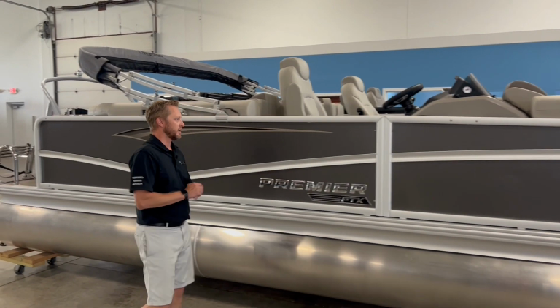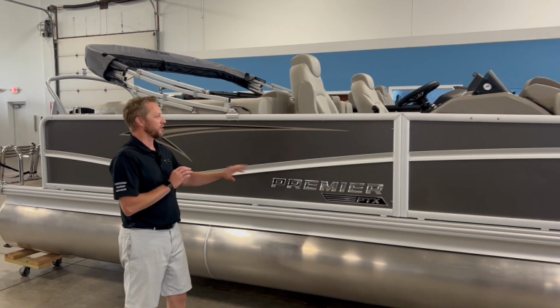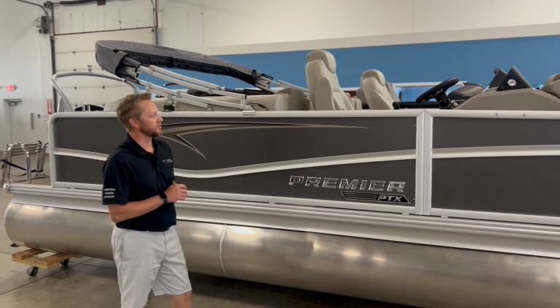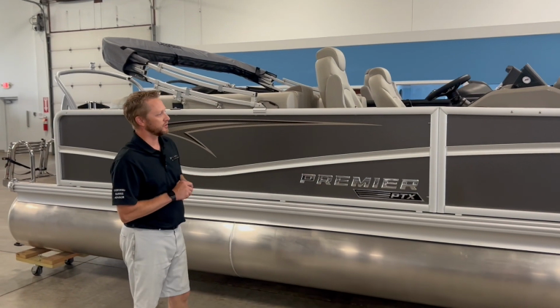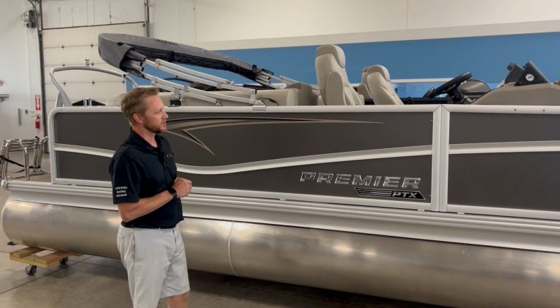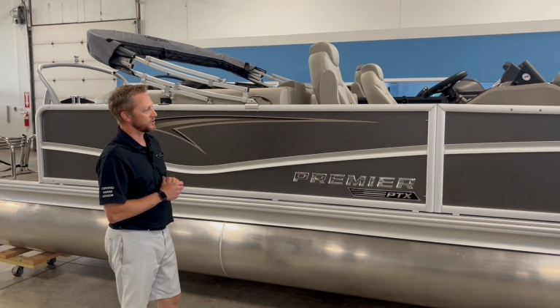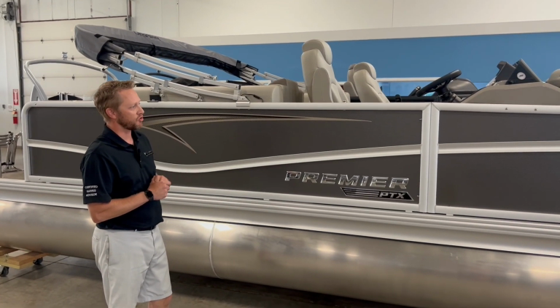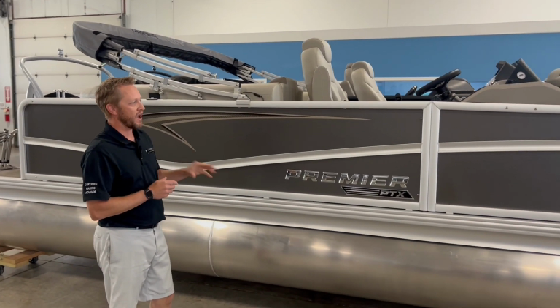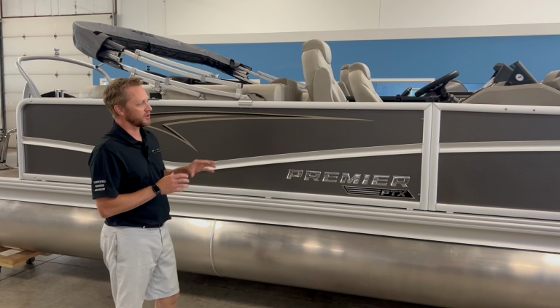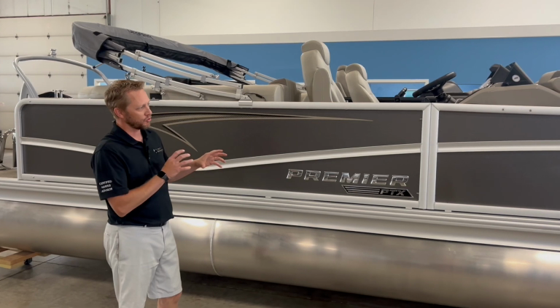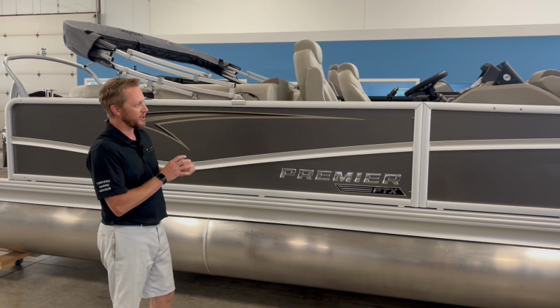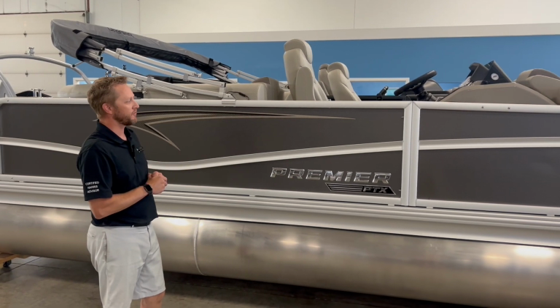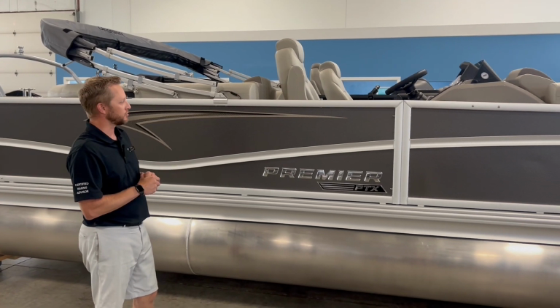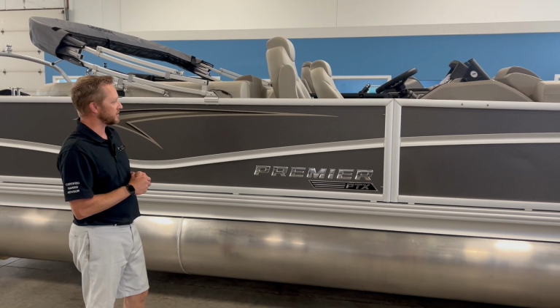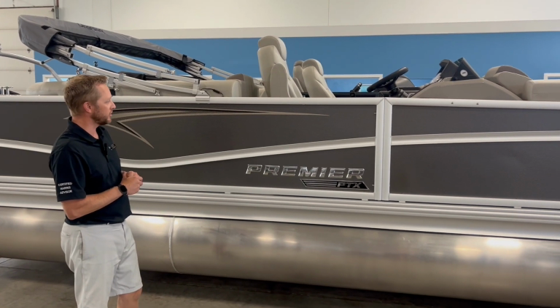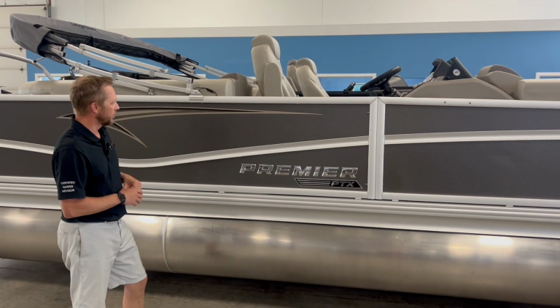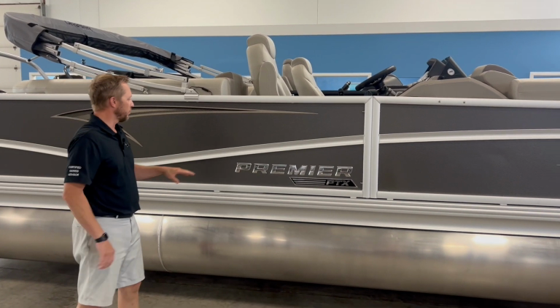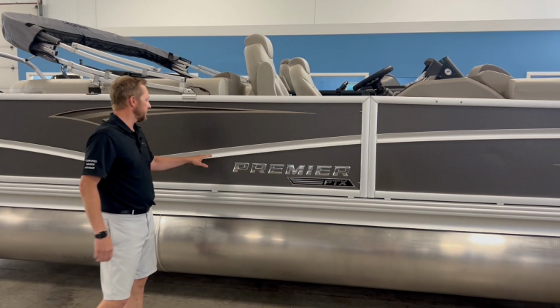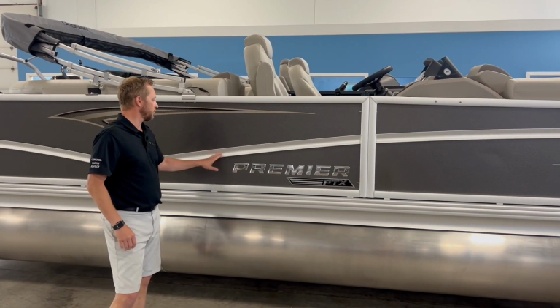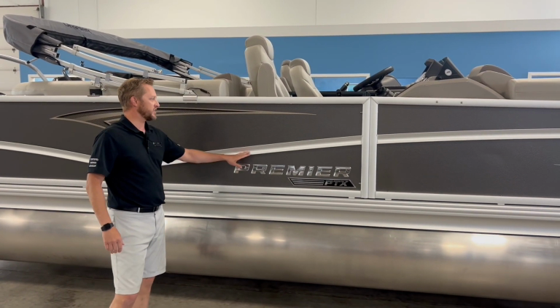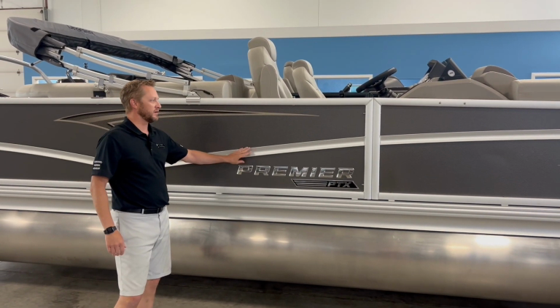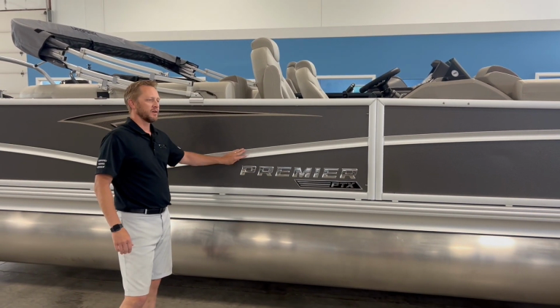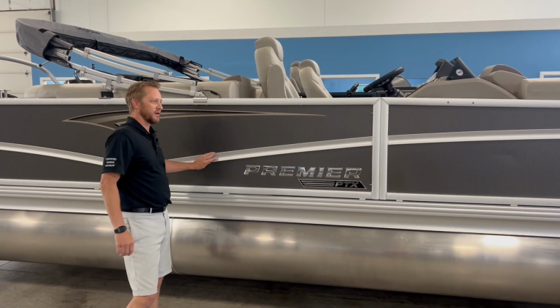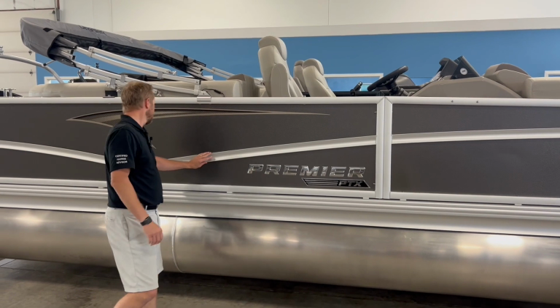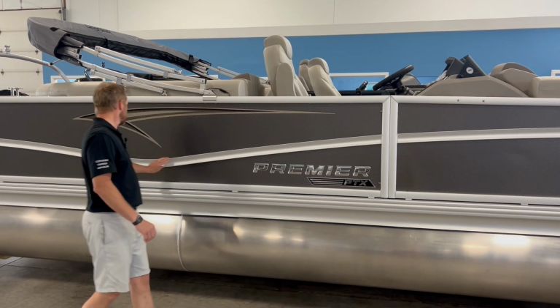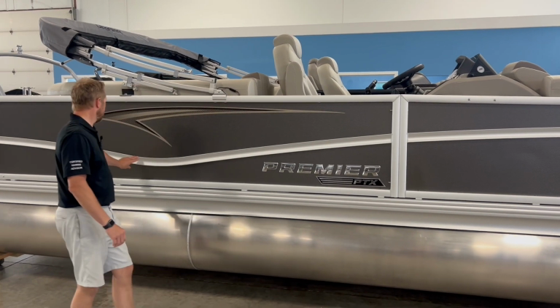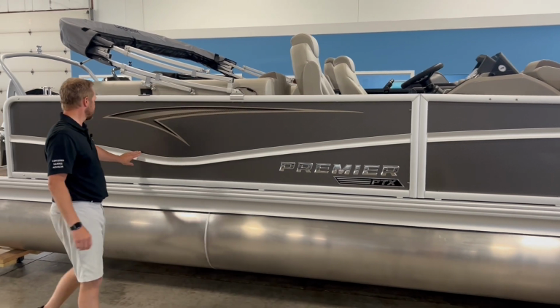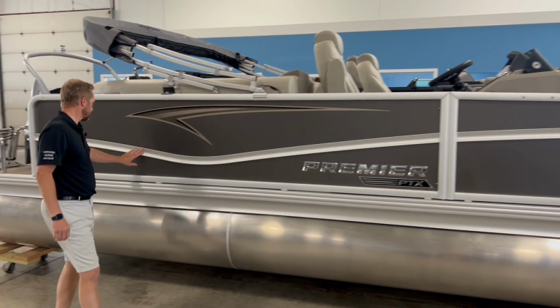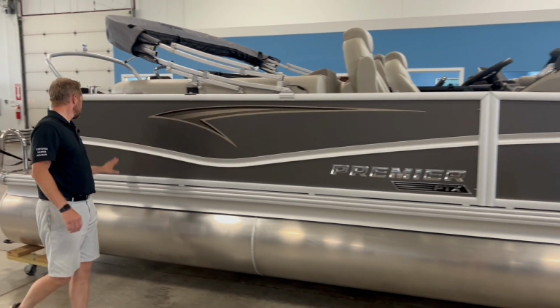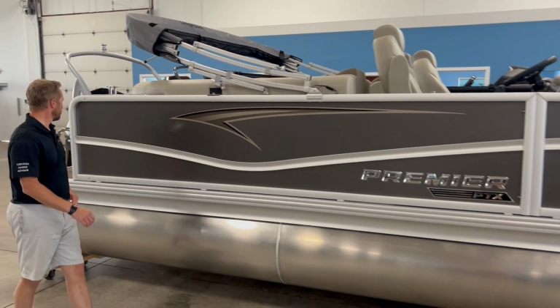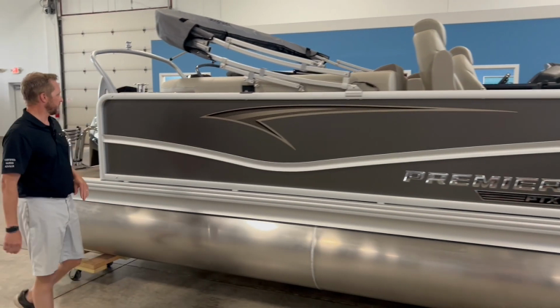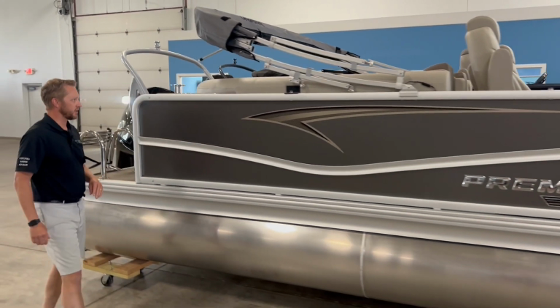We'll start with the outside here. This has got the gray graphic exterior with the silver satin on the side in this accent, which looks really, really nice together.